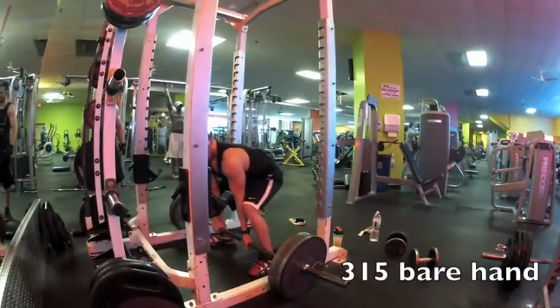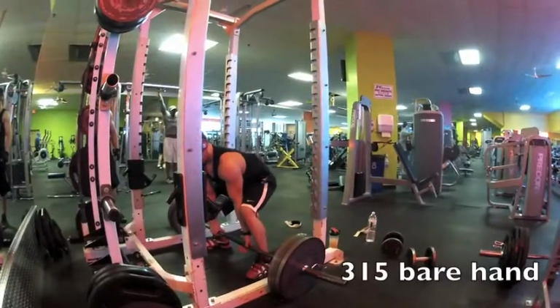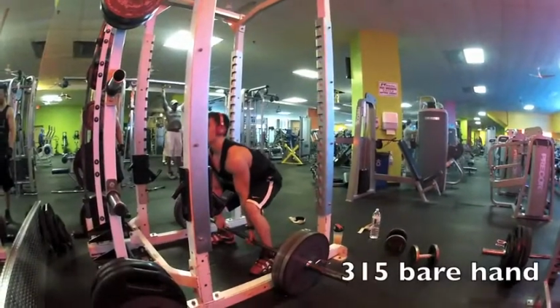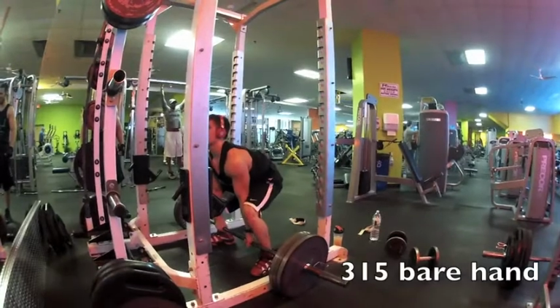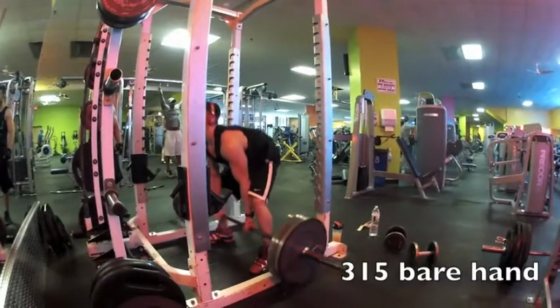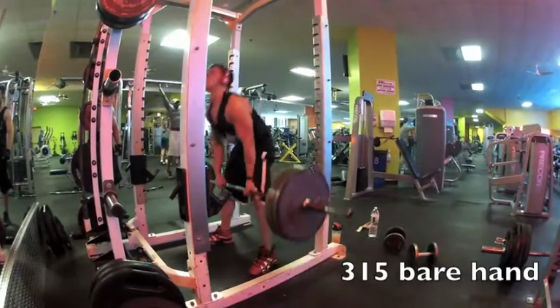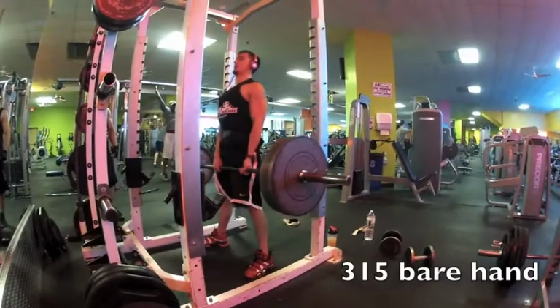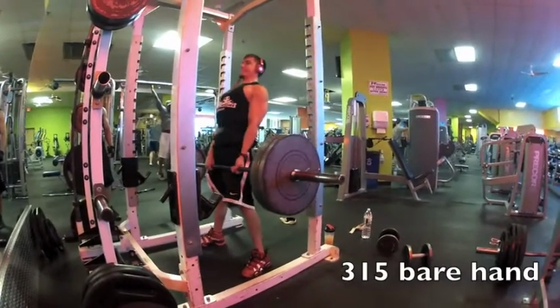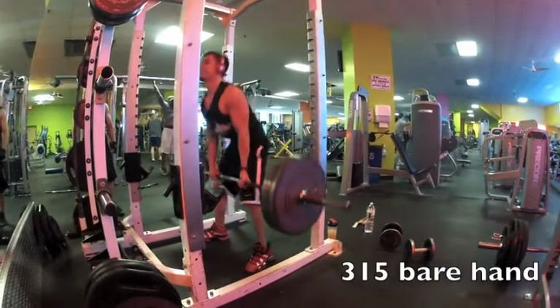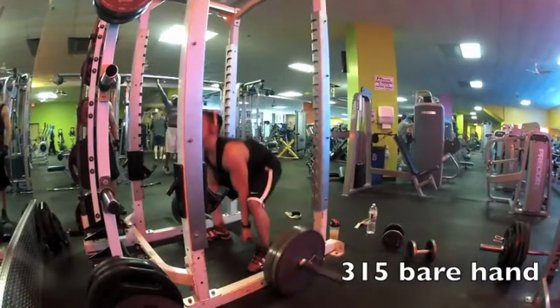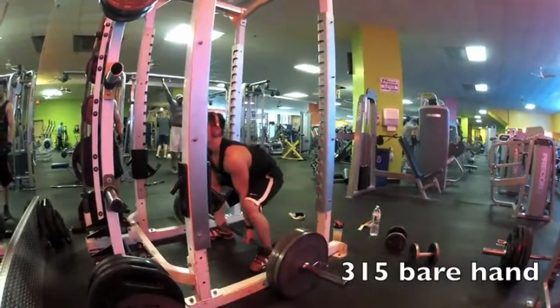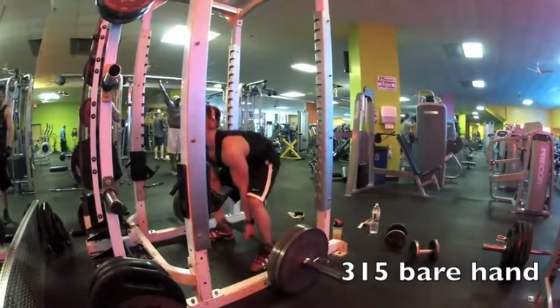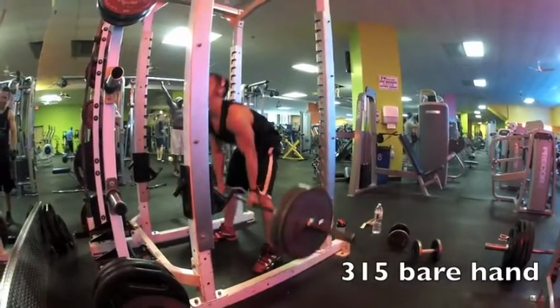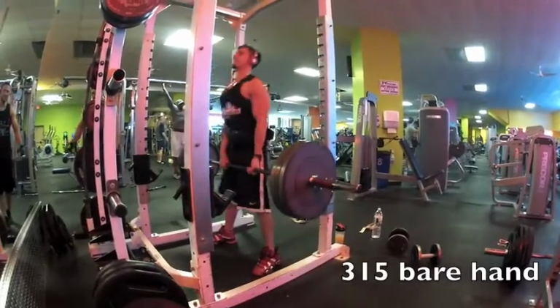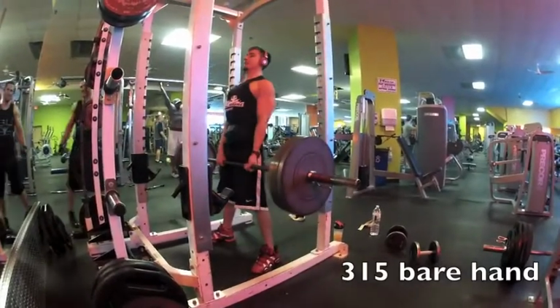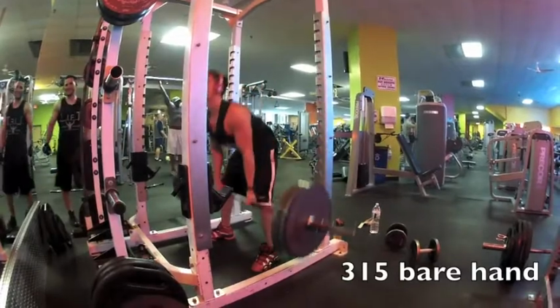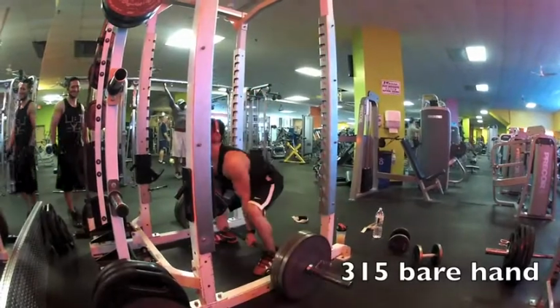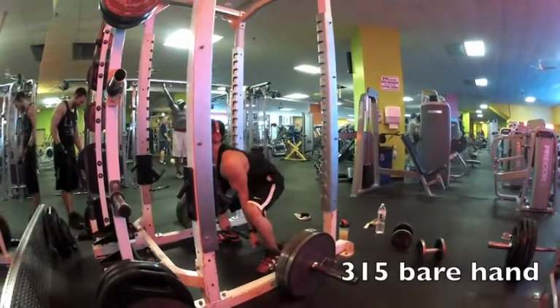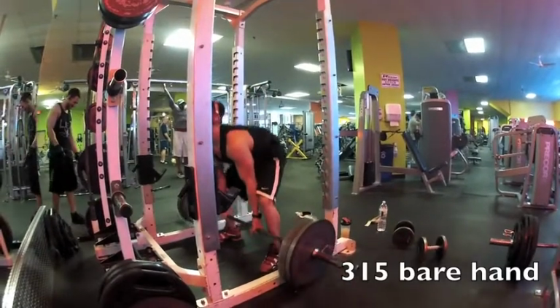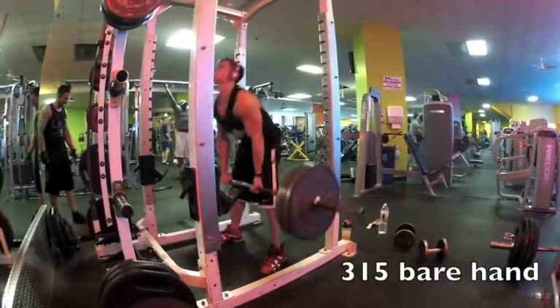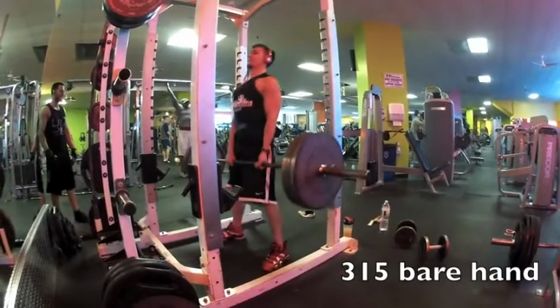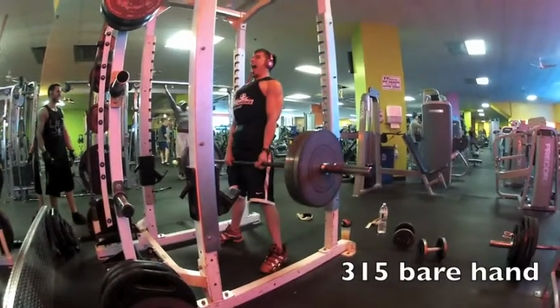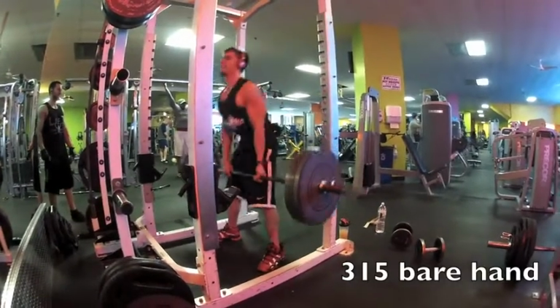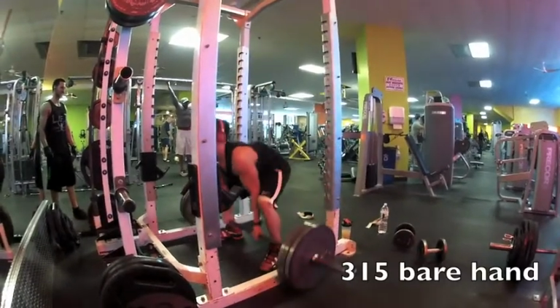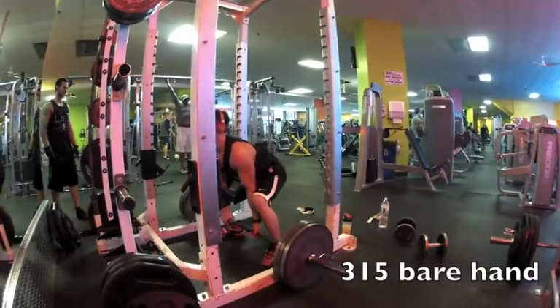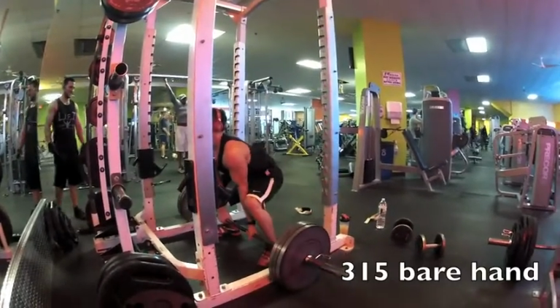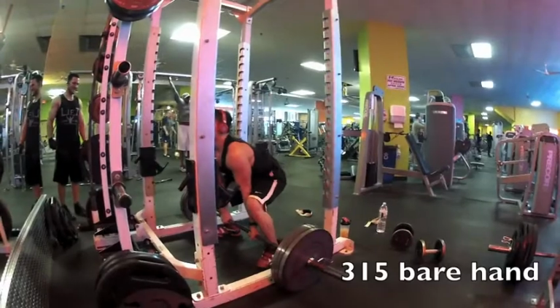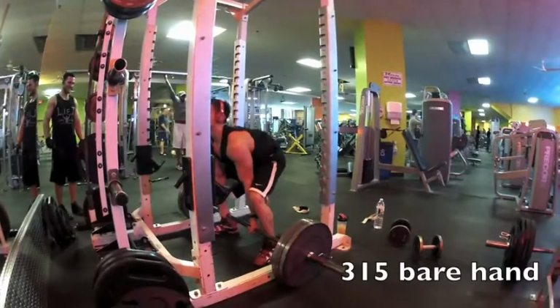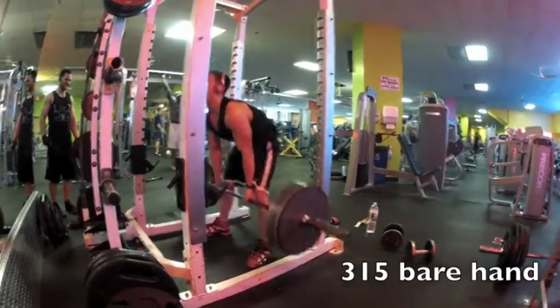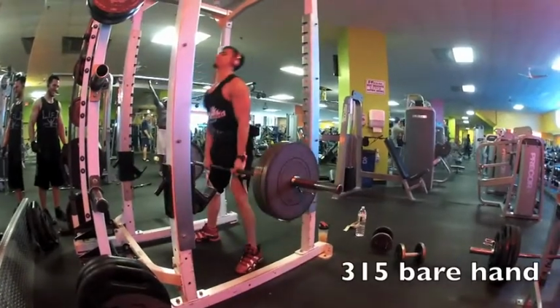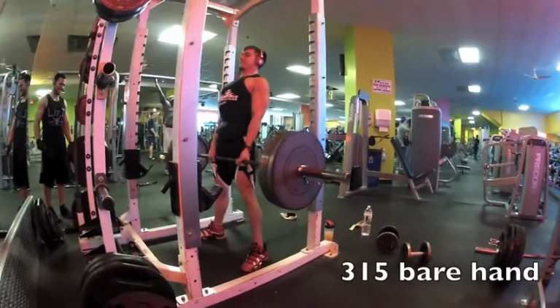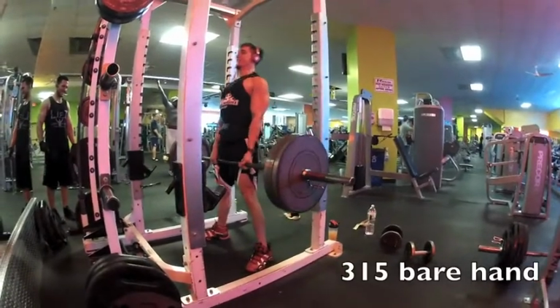Here's my first set of 315. I'm going to use my reverse wraps — they're not on, just three barehanded. You guys can see I had to stop halfway and play with my hands real fast. Then my little brother grabbed 315 for a couple of reps as well.